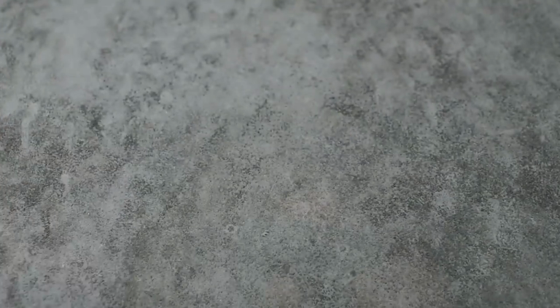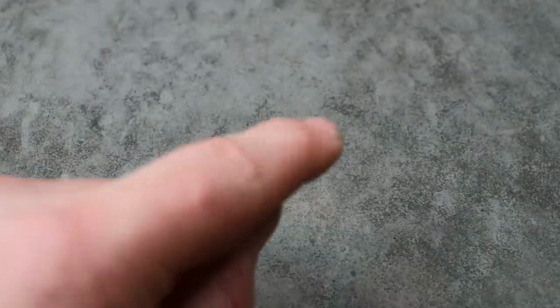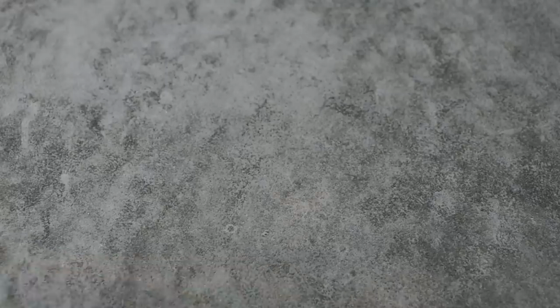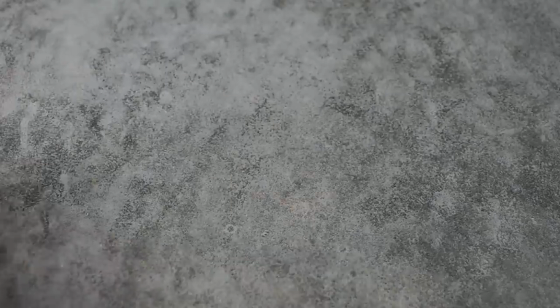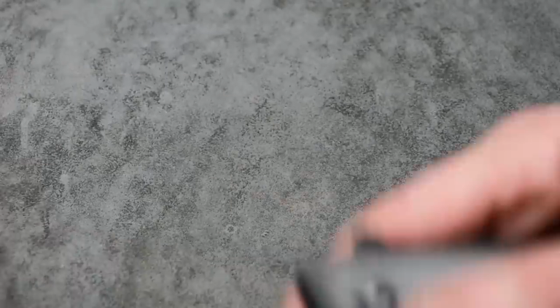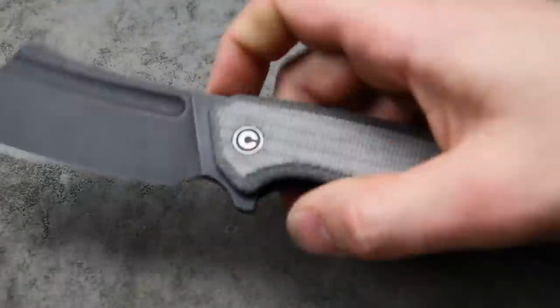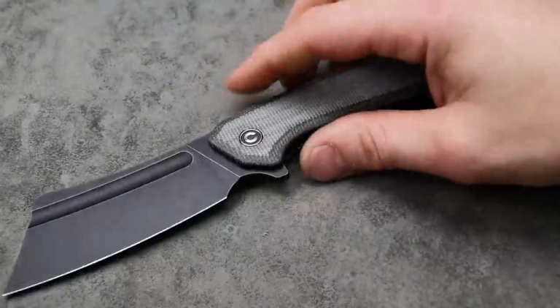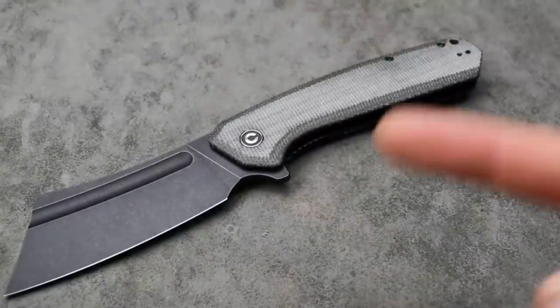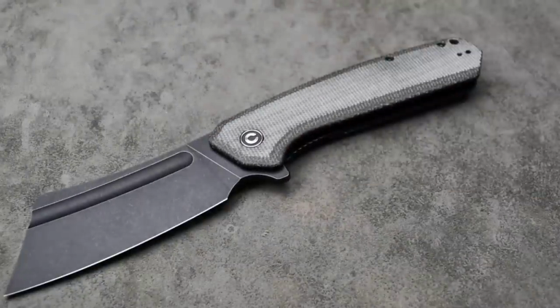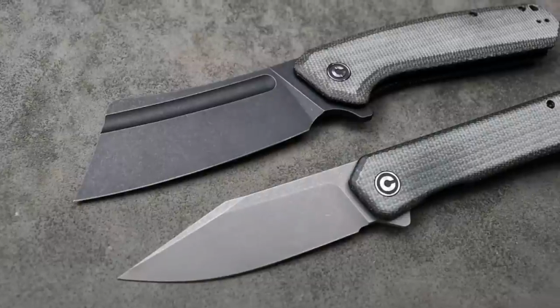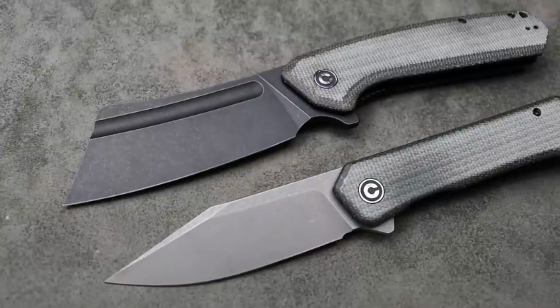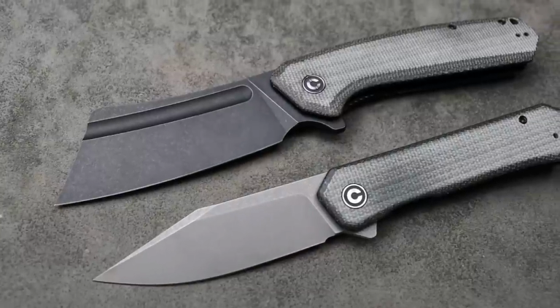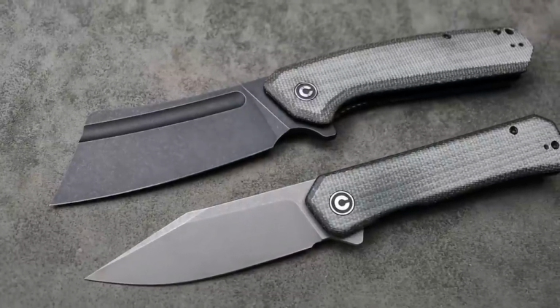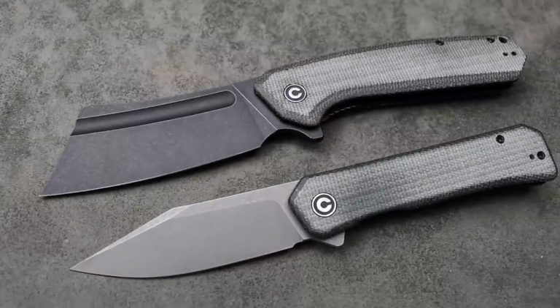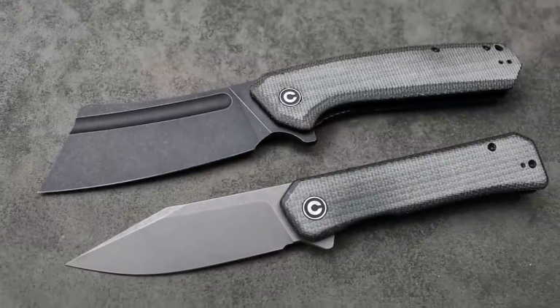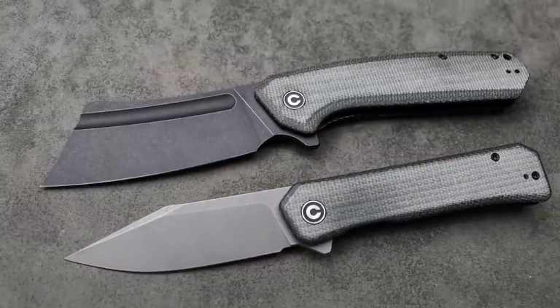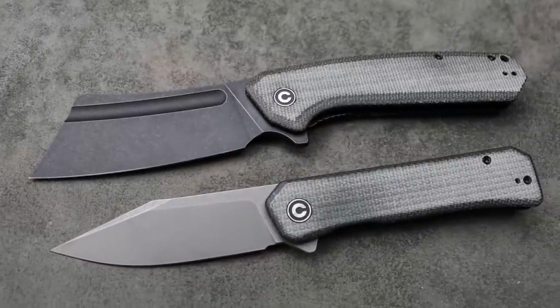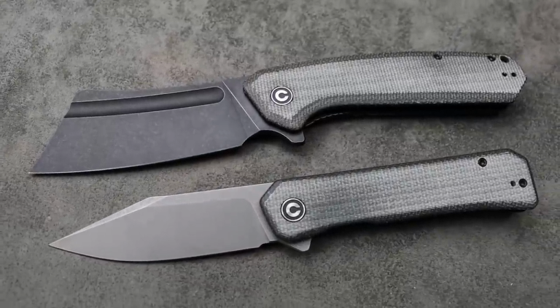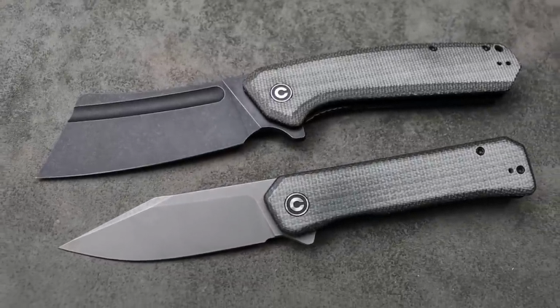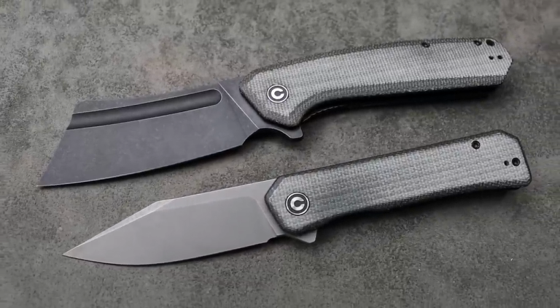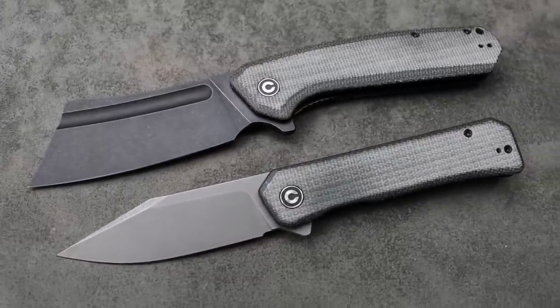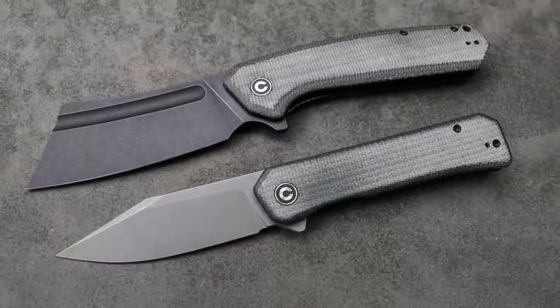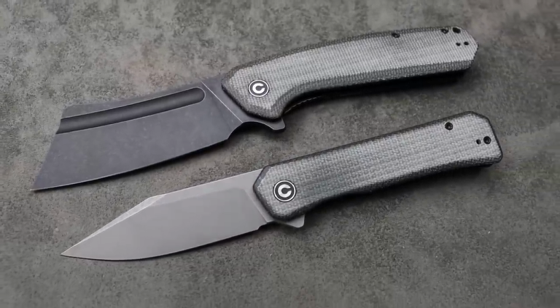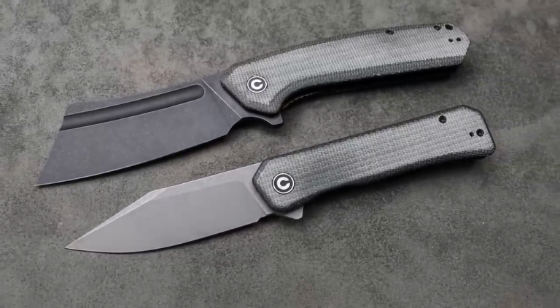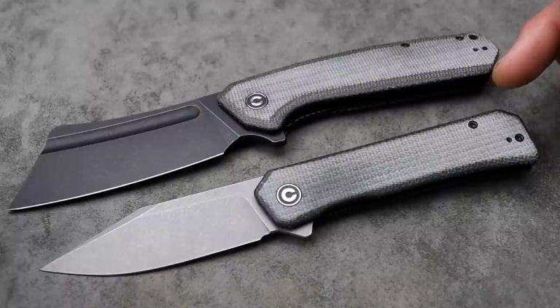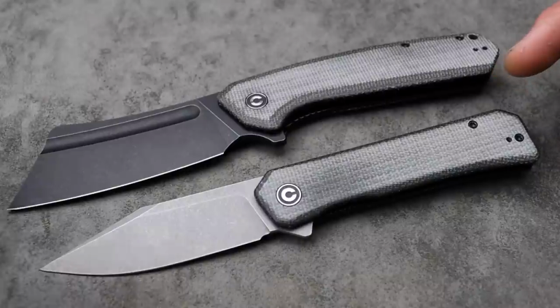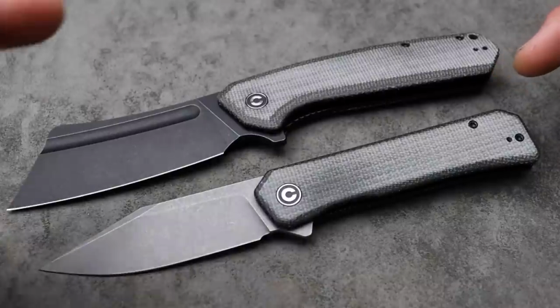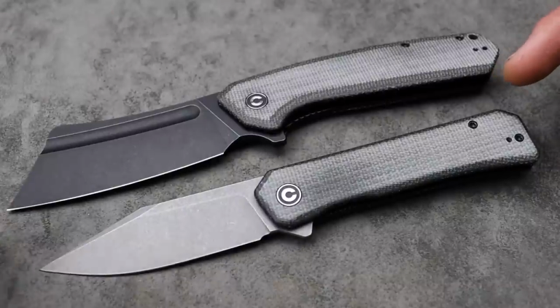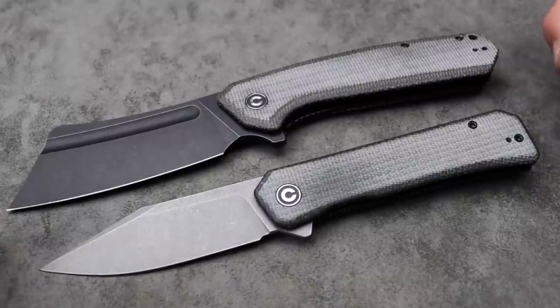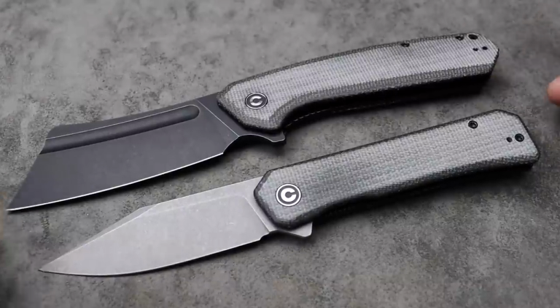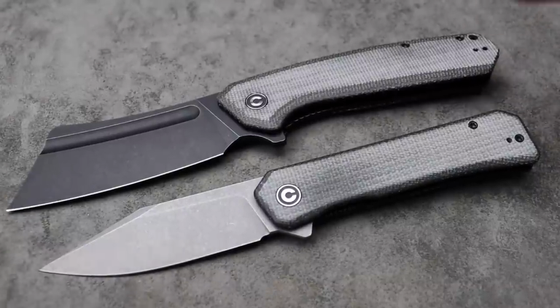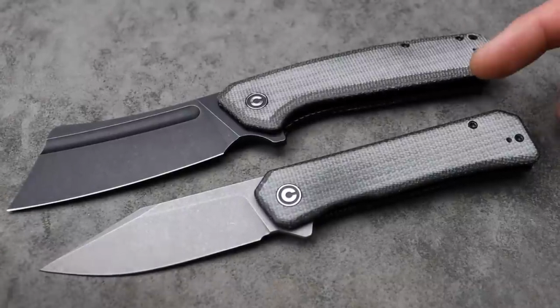Next, speaking of them, we're going to talk about Civivi because Civivi has a deal right now. I got a deal on these two knives. If you want to save yourself some money on these, I'm going to link everything down in the description, including a discount code for you guys.